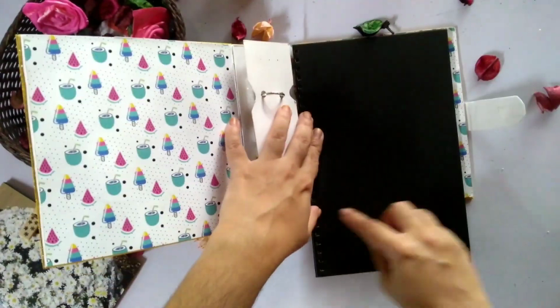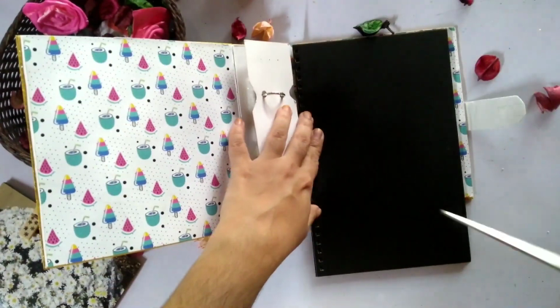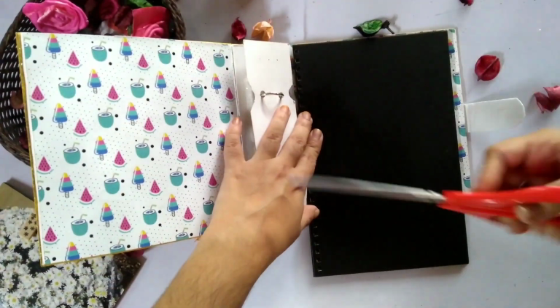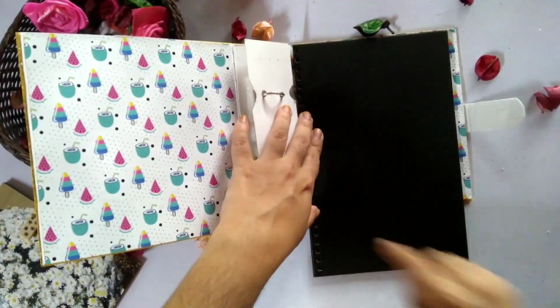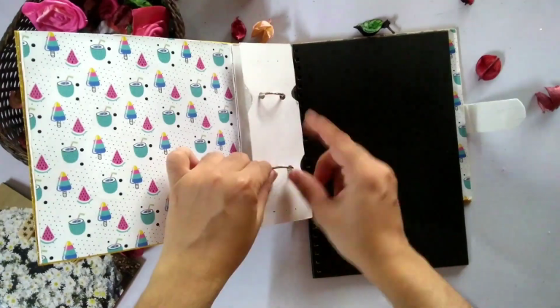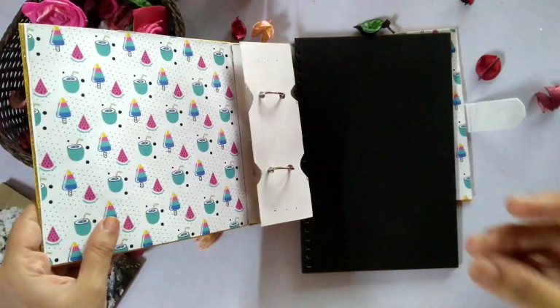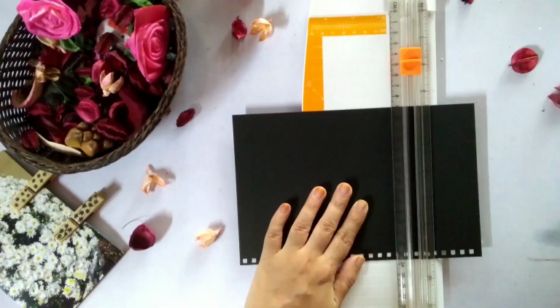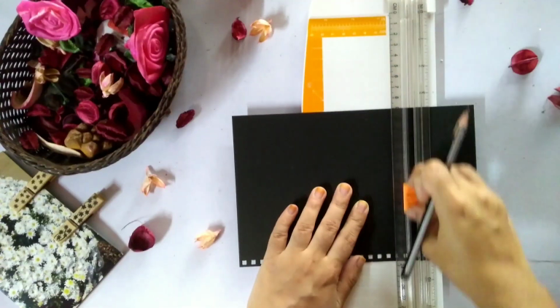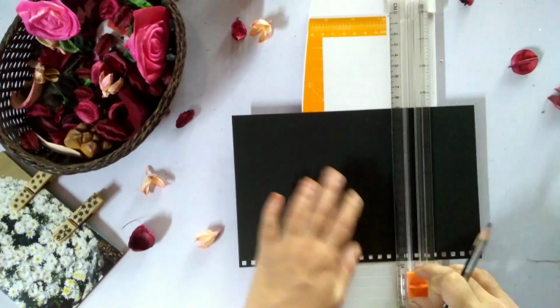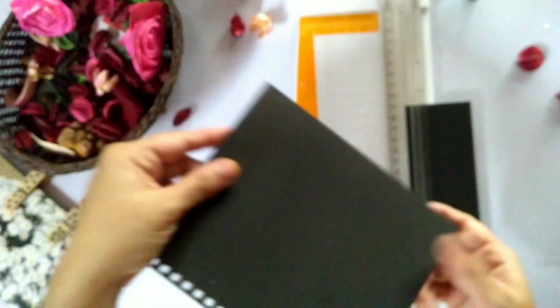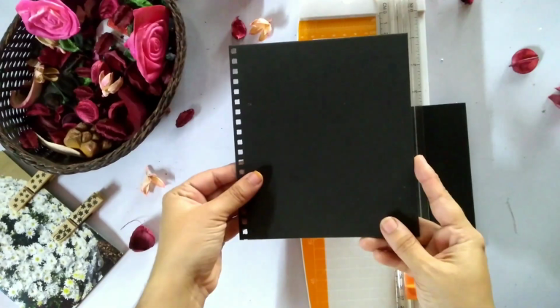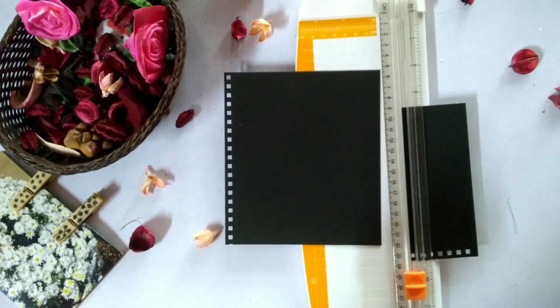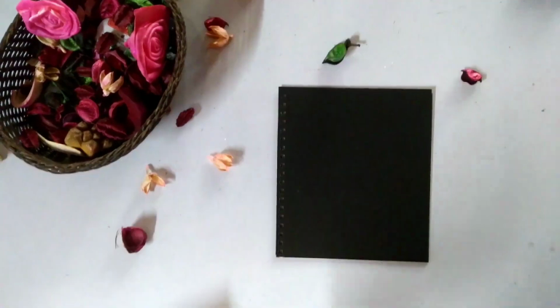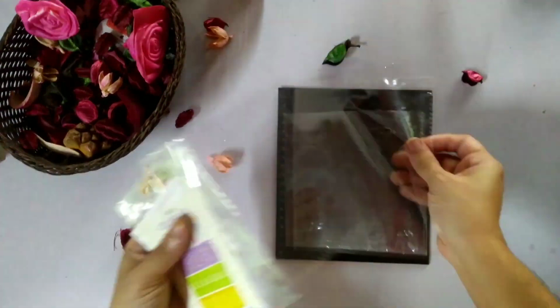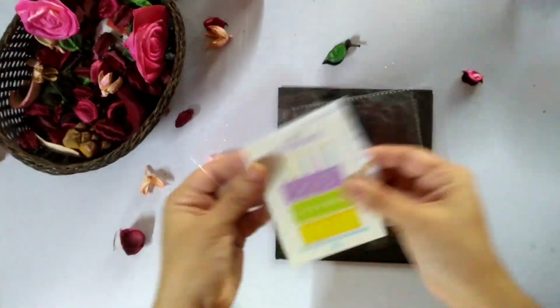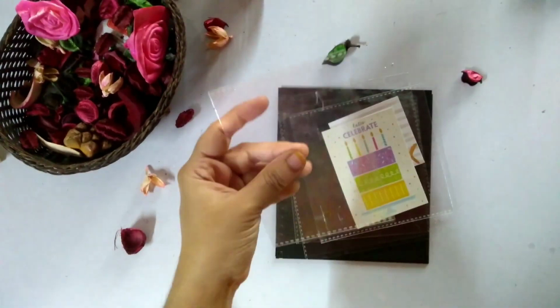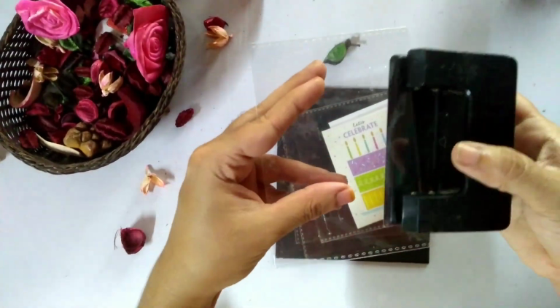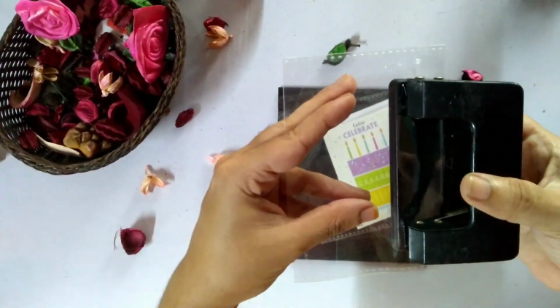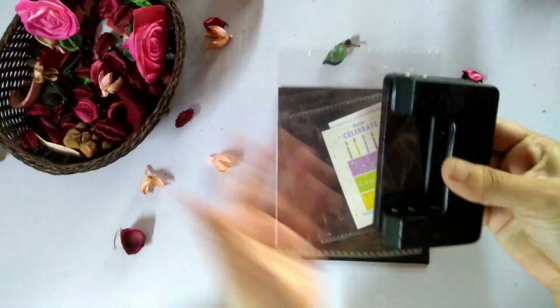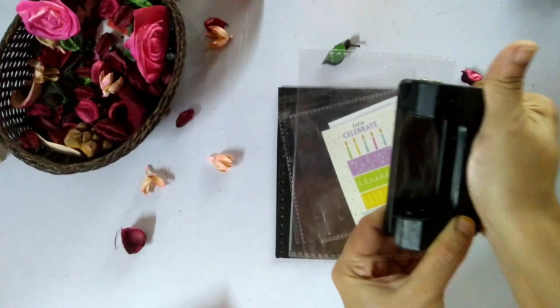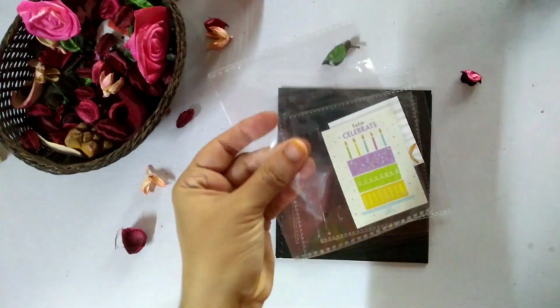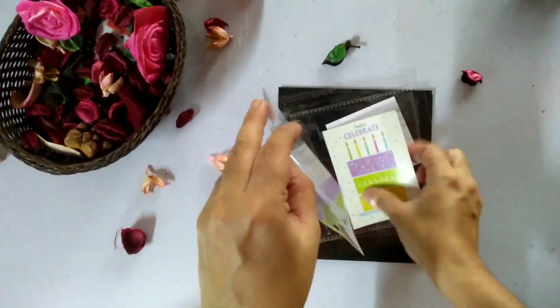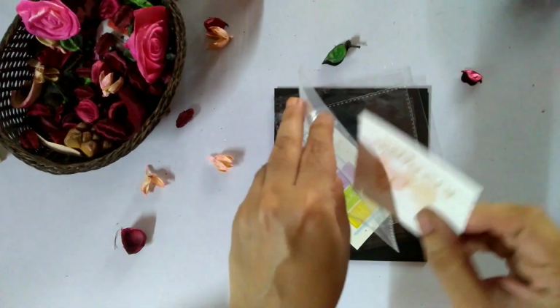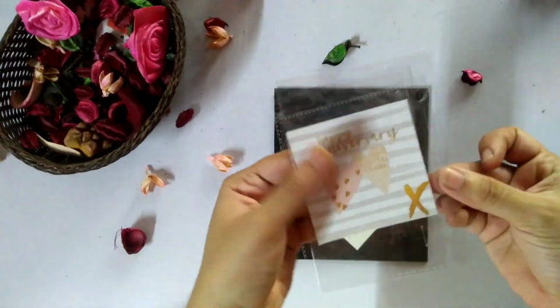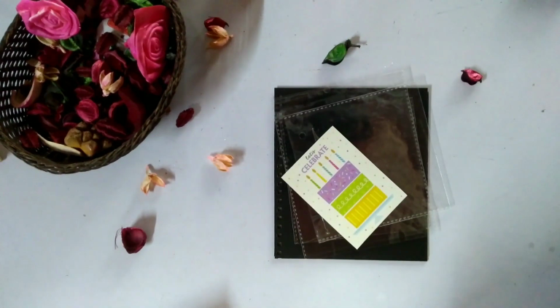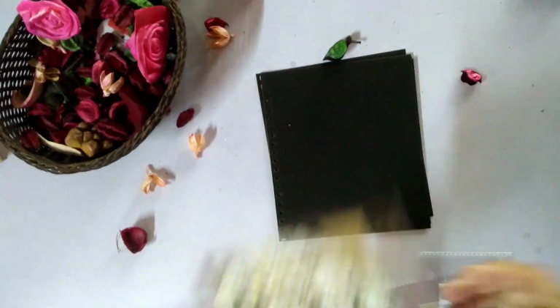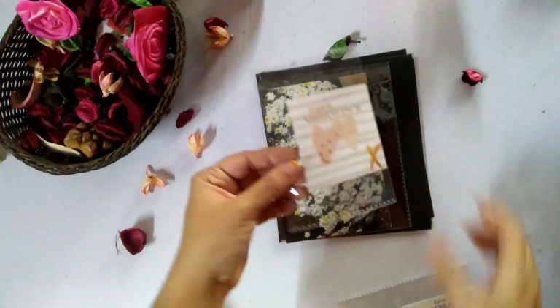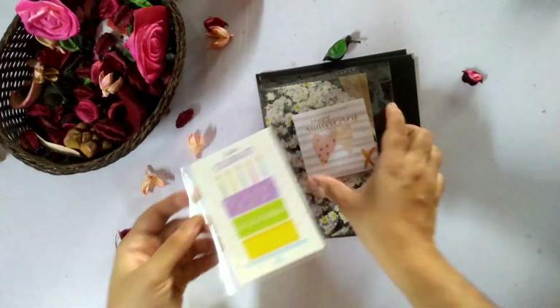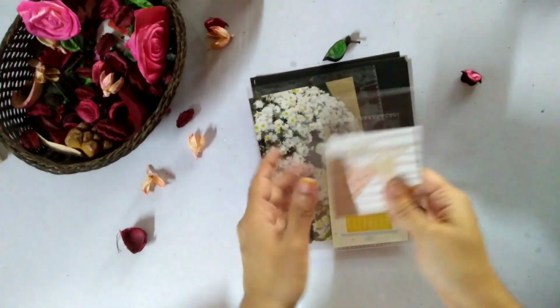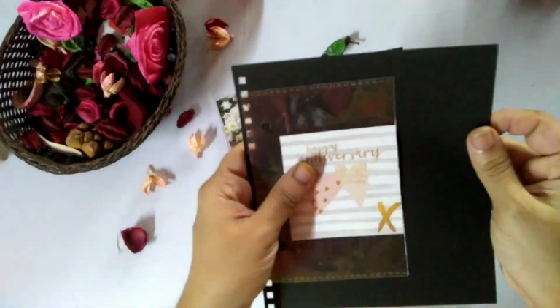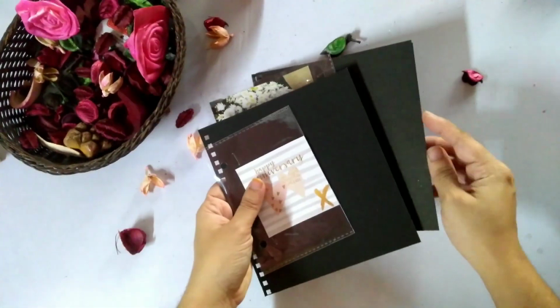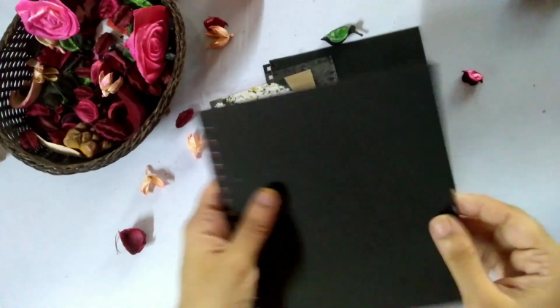Now we add papers to the ring. That's why we have to get the correct size of the scrapbook. Now we have to cut the papers to fit the scrapbook.